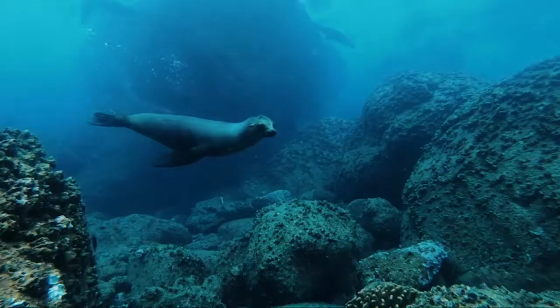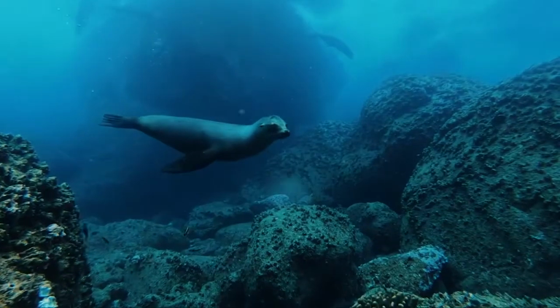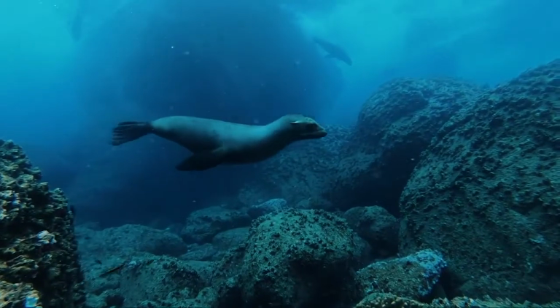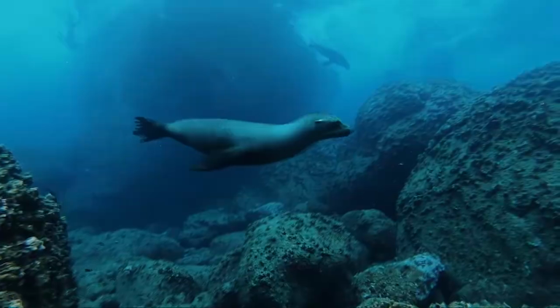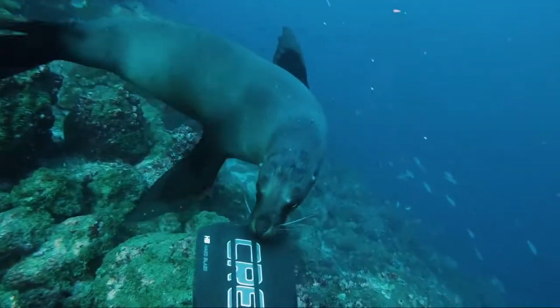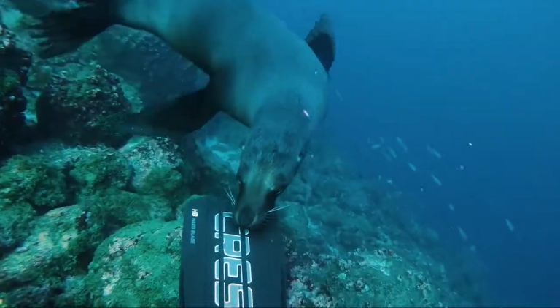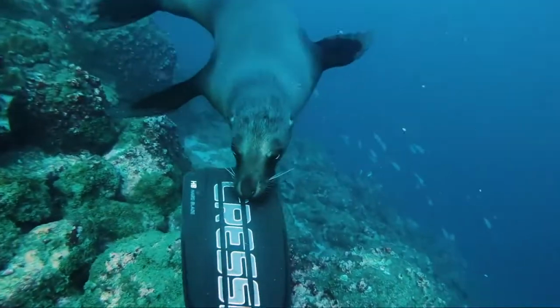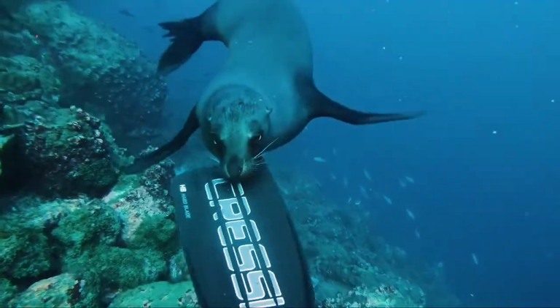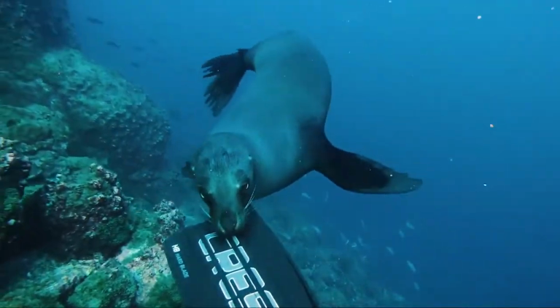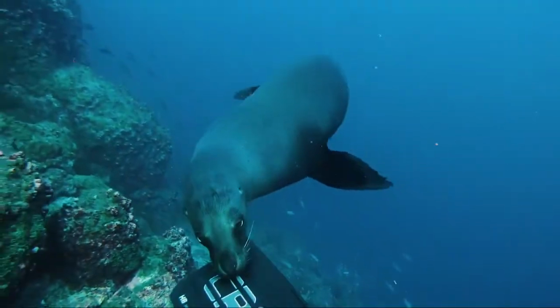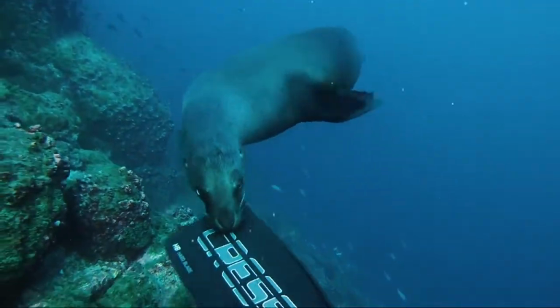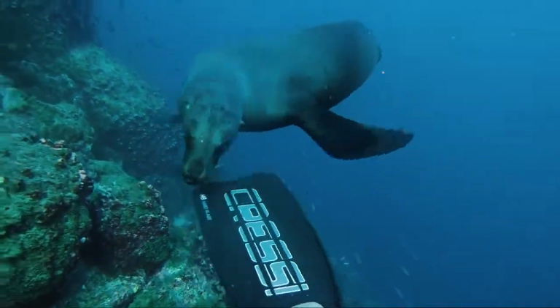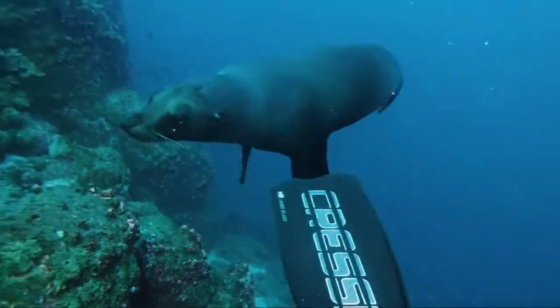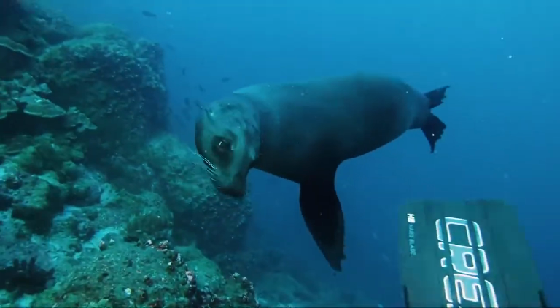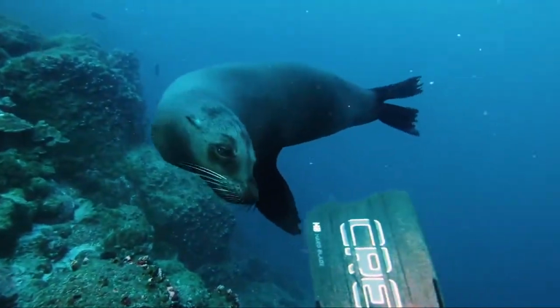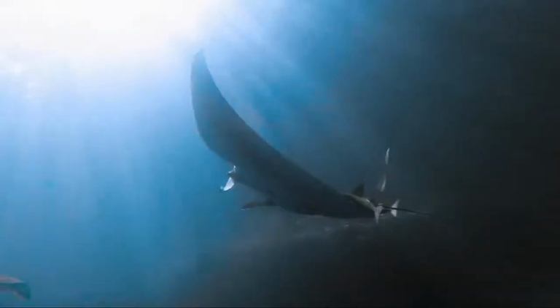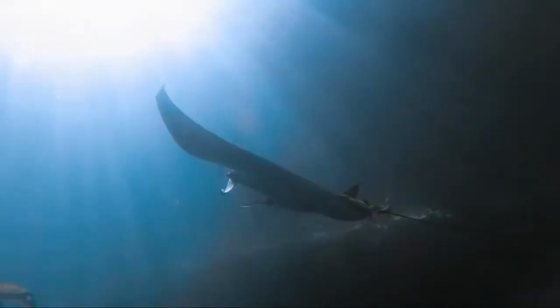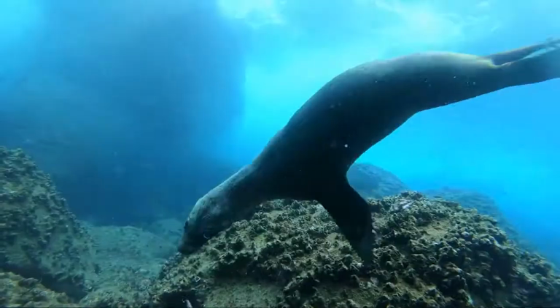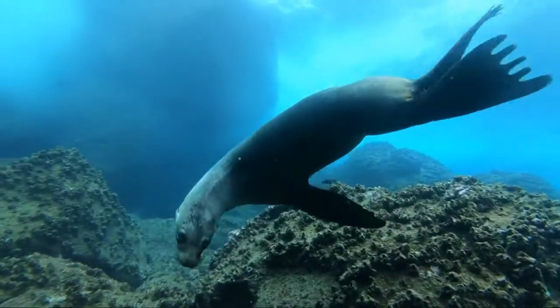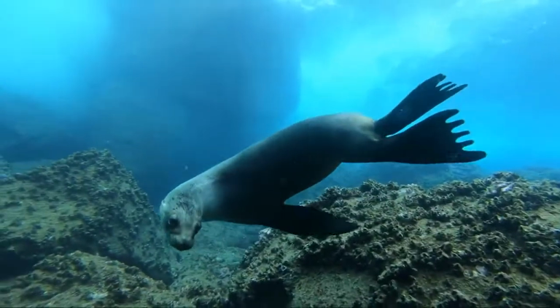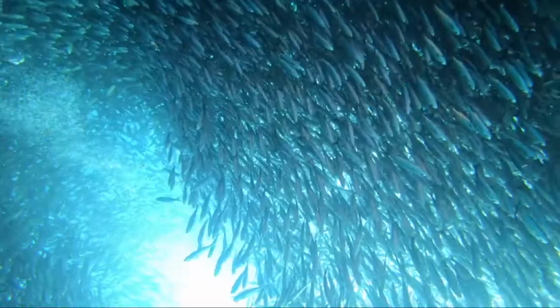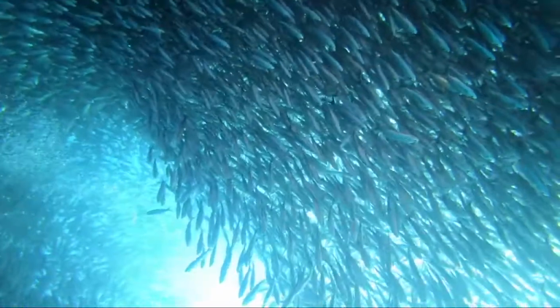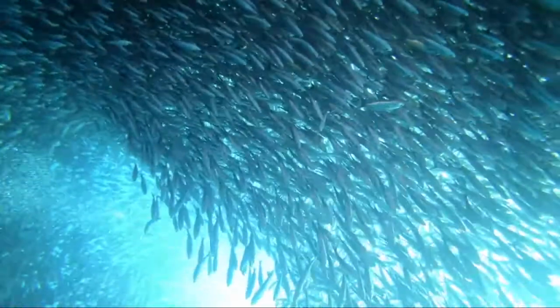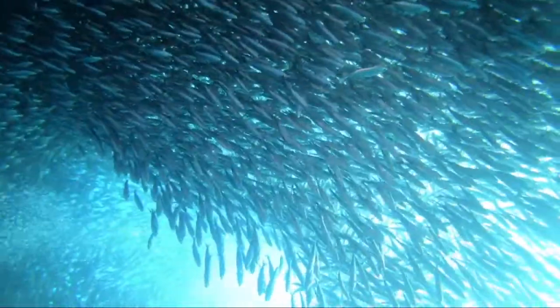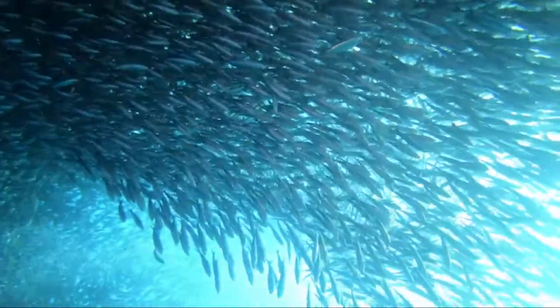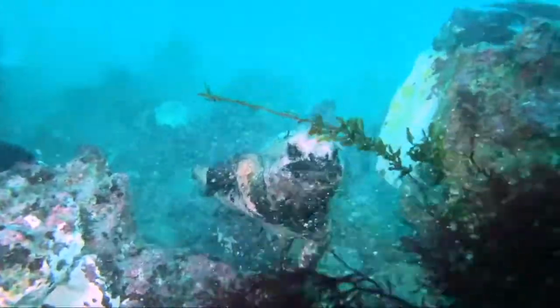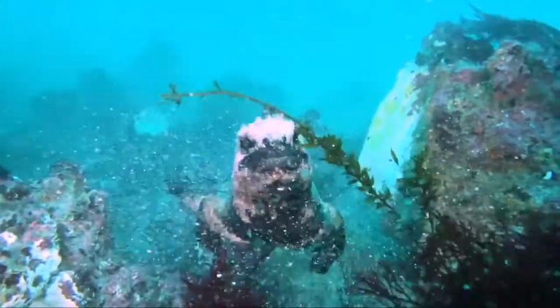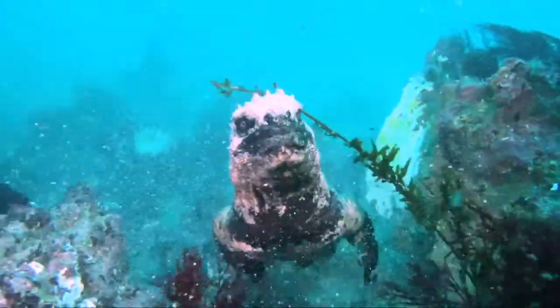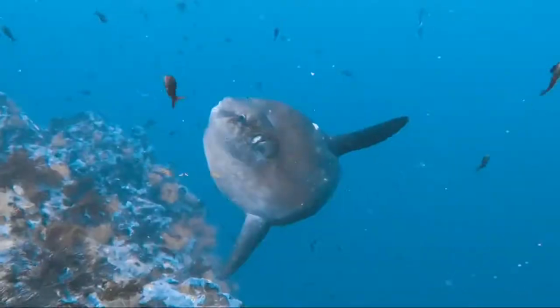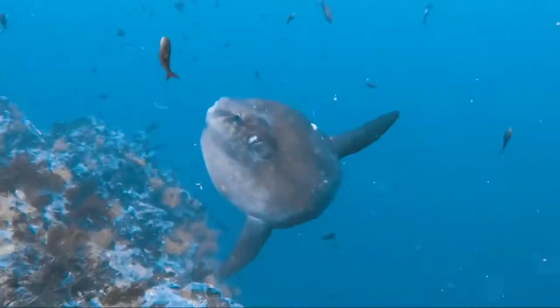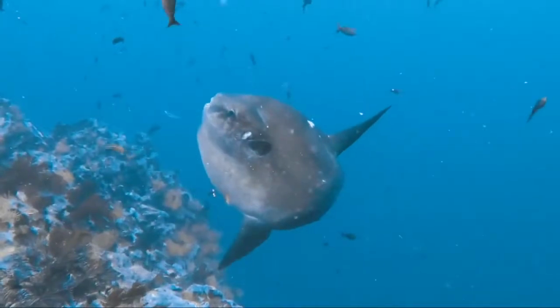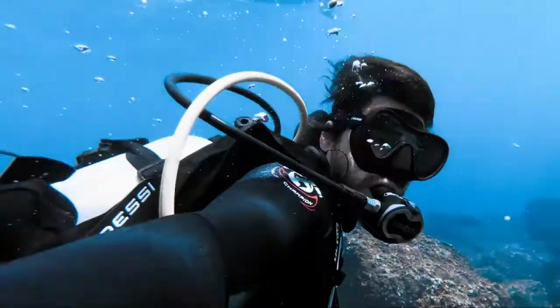Curious wildlife takes the centre stage of the Galapagos and Cressi's got you covered from head to toe. Mantas, sea lions, gigantic schools of fish and more populate these pristine waters.